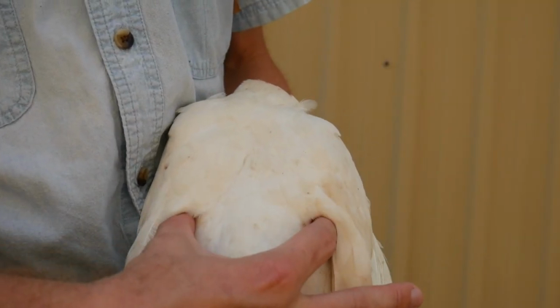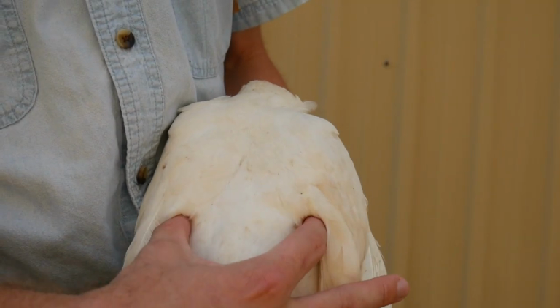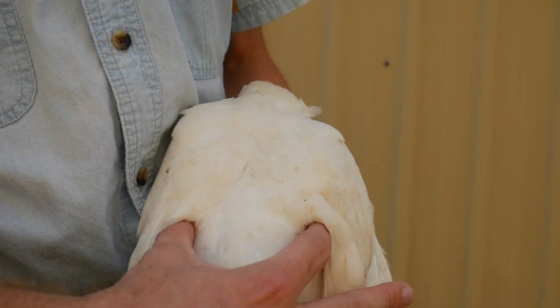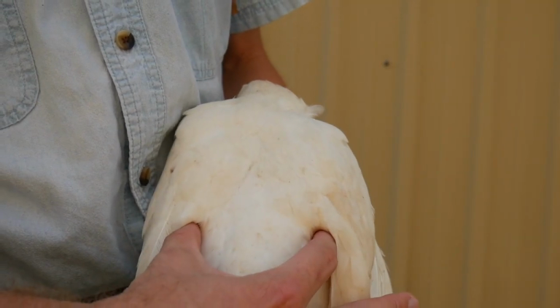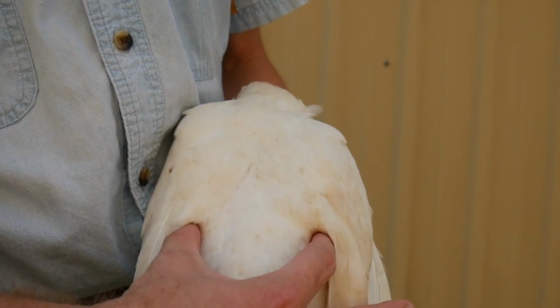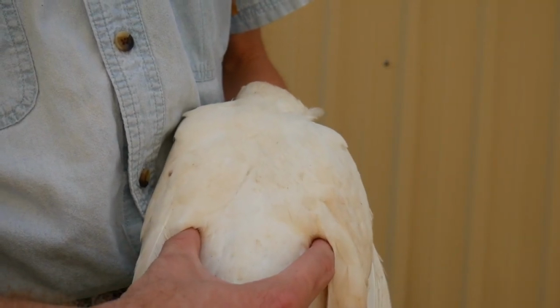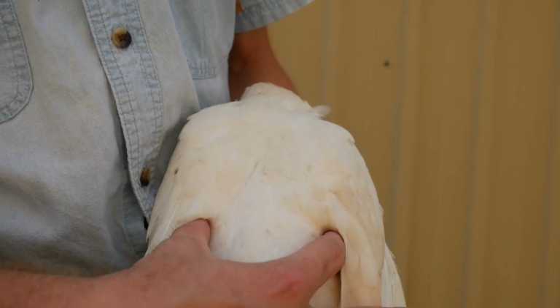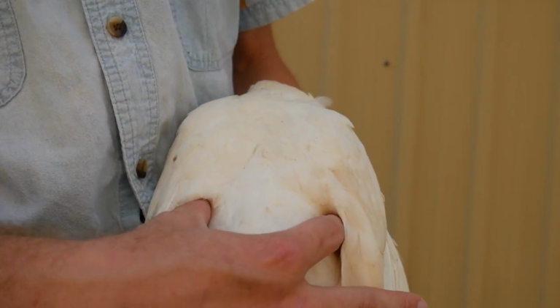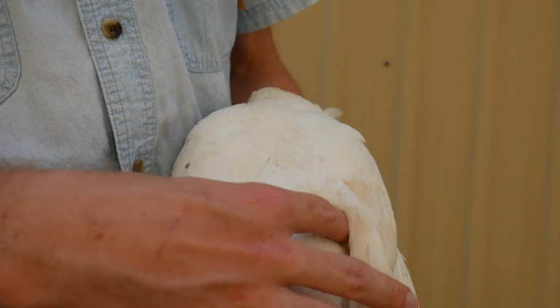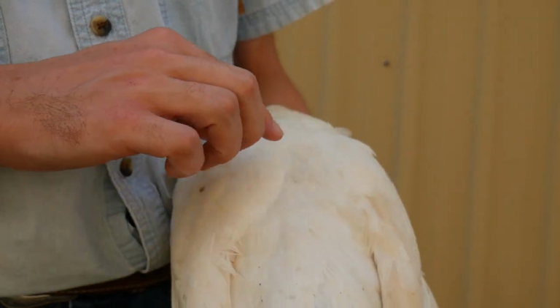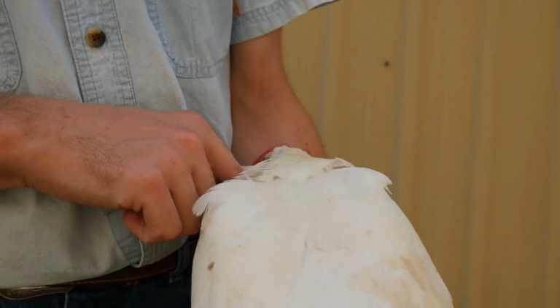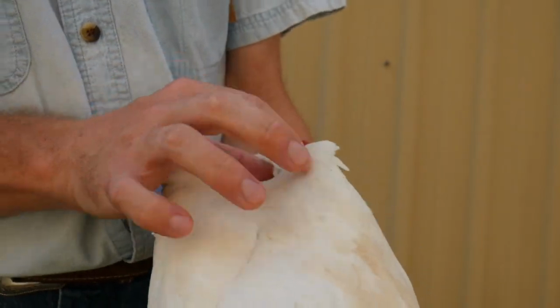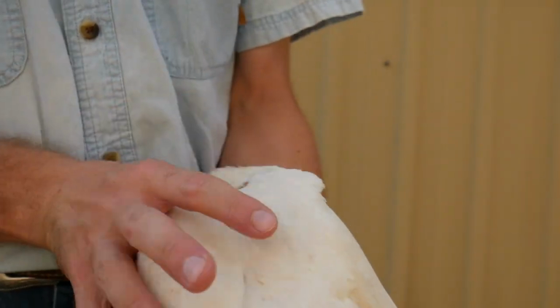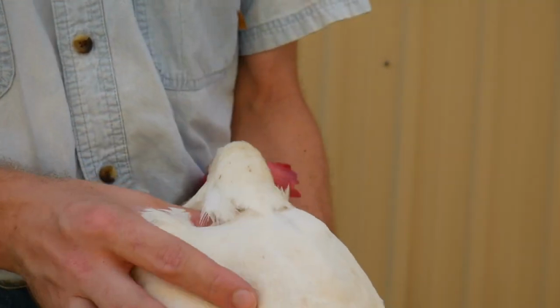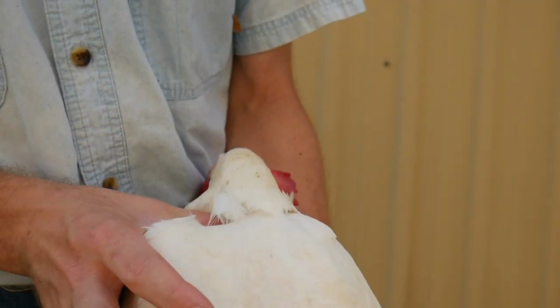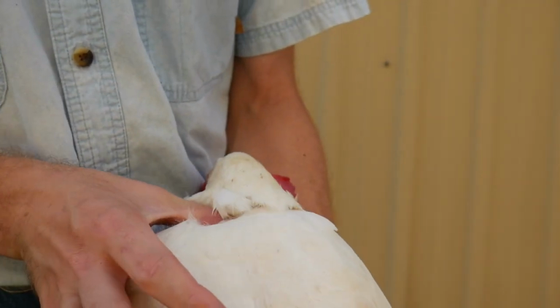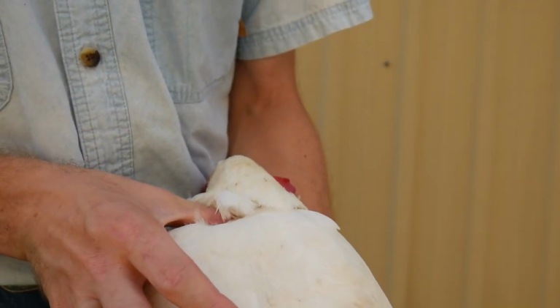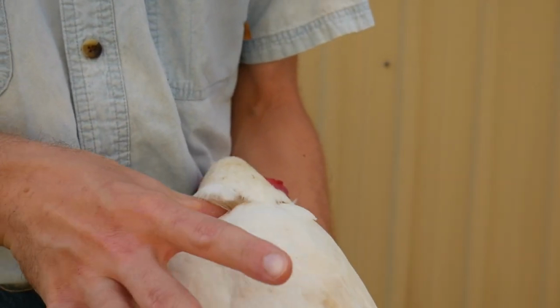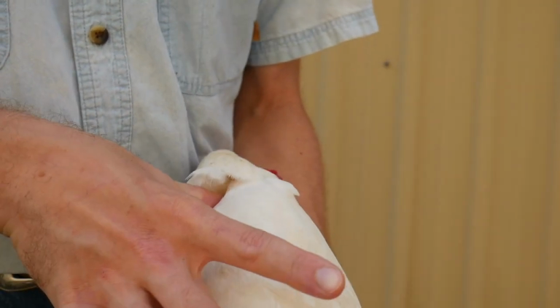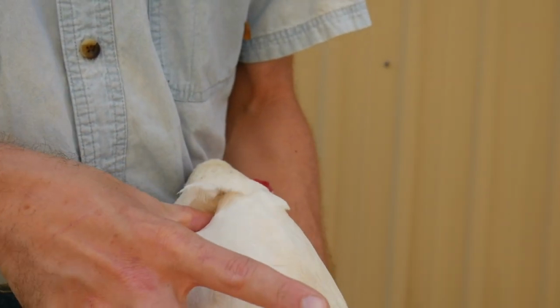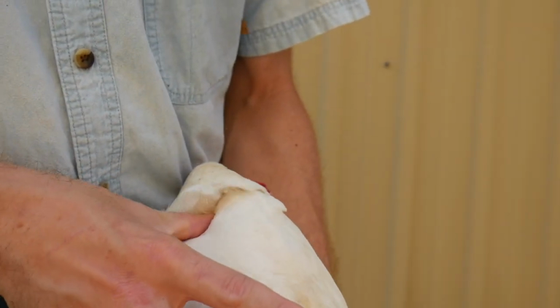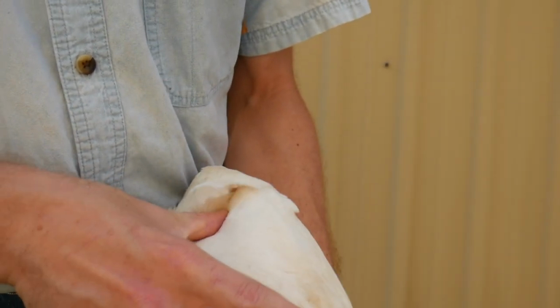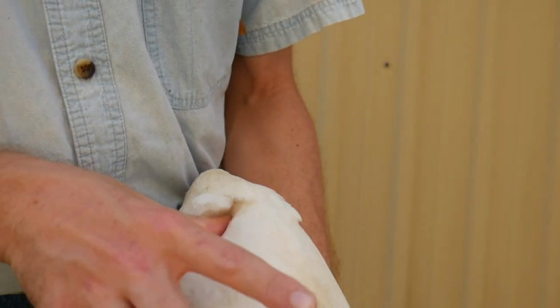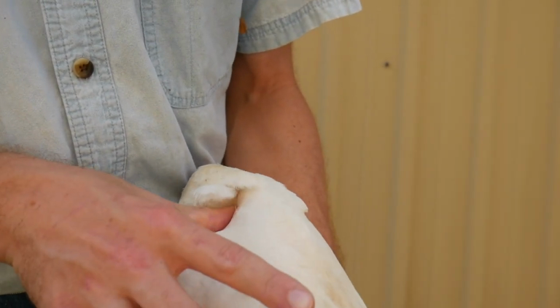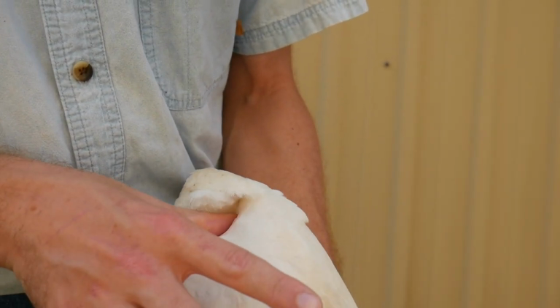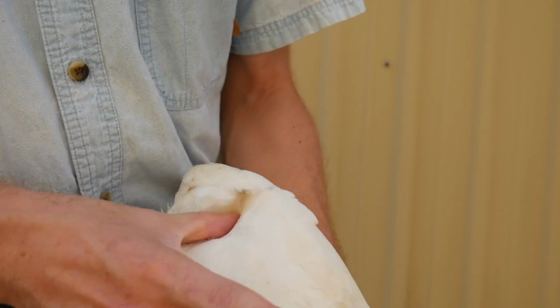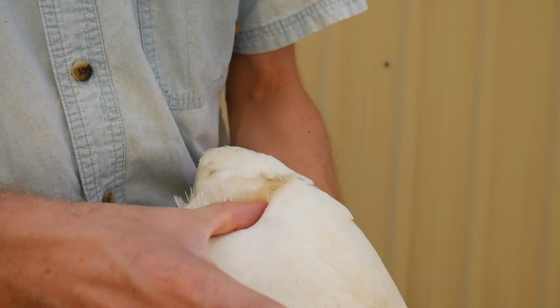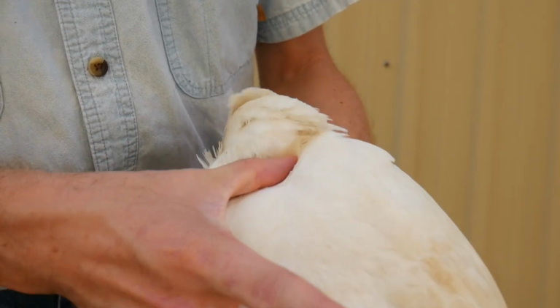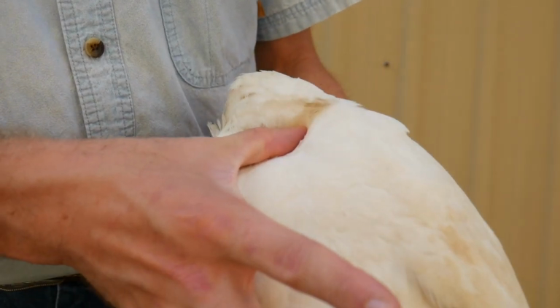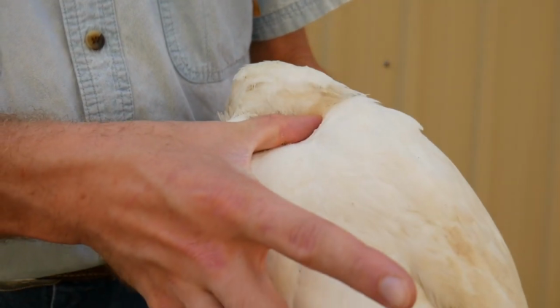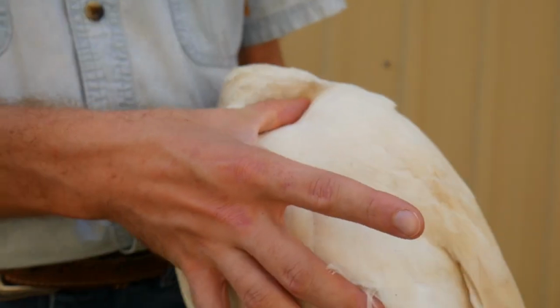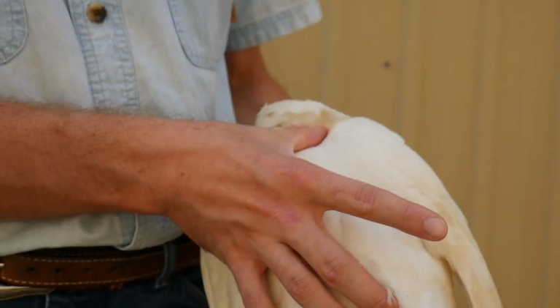While looking at the frame of the leghorn, this bird is built to lay eggs. She has a petite frame with enough space in her body cavity to hold her ovary.